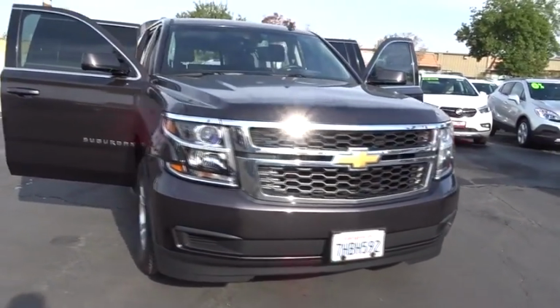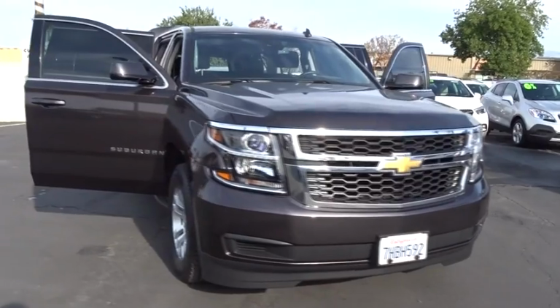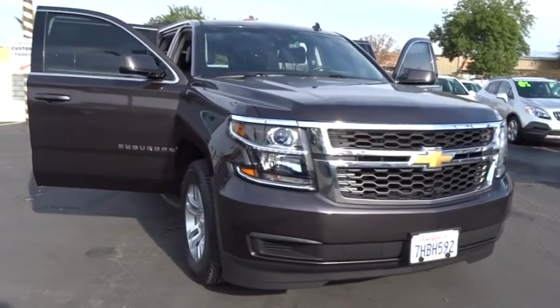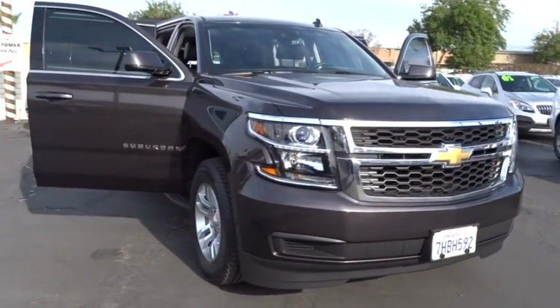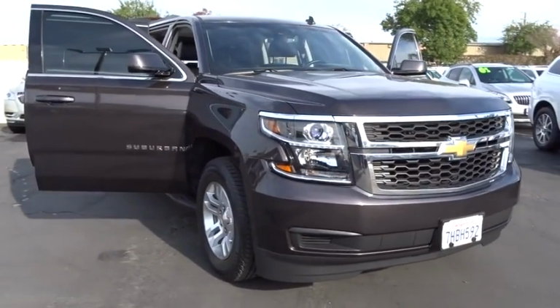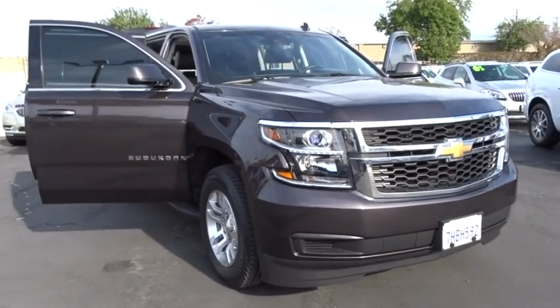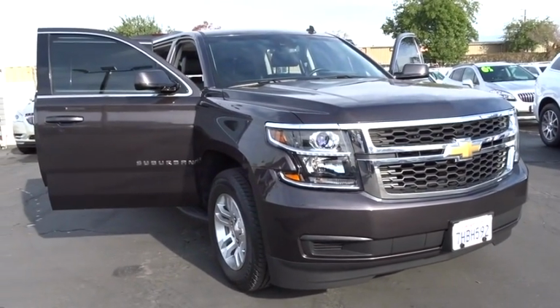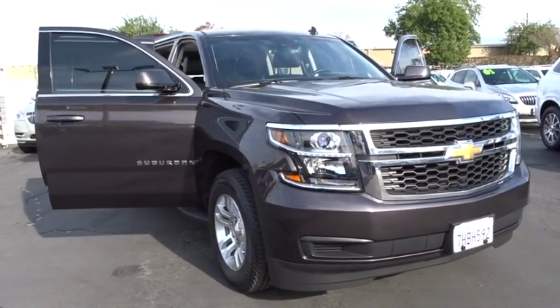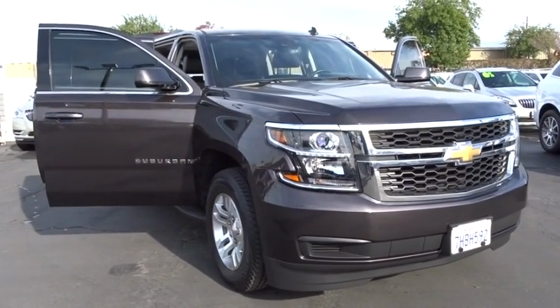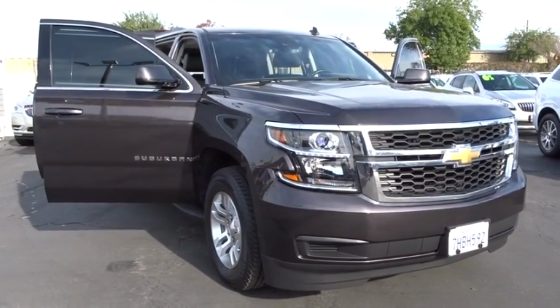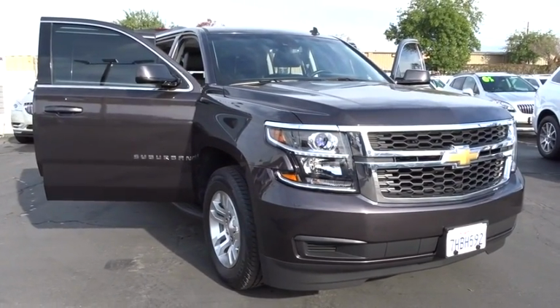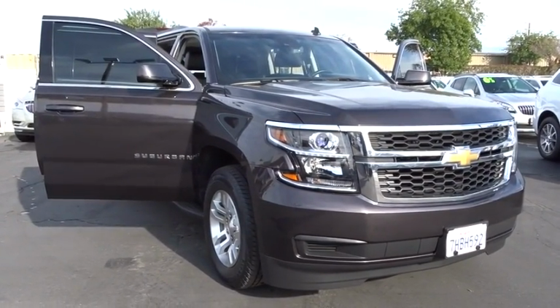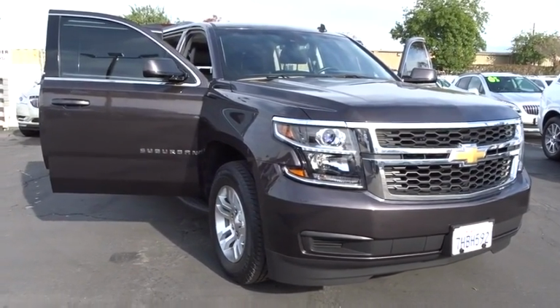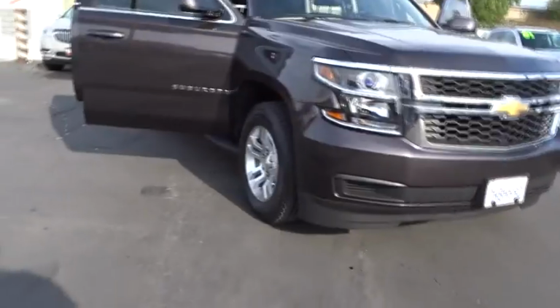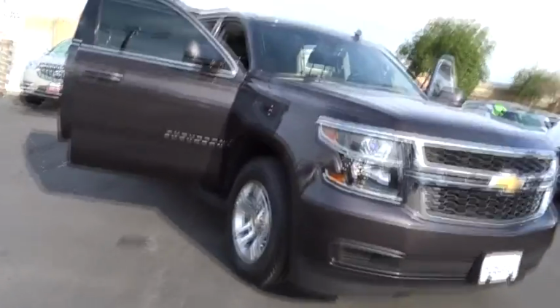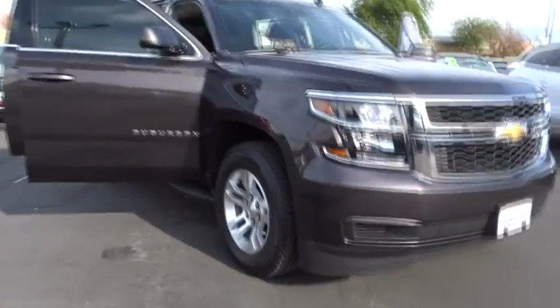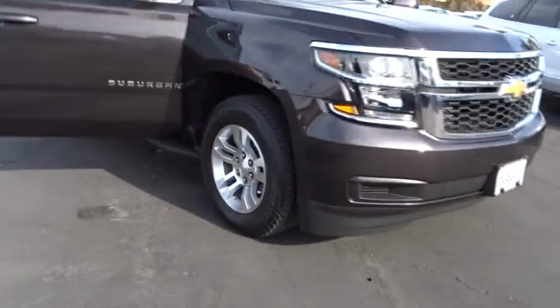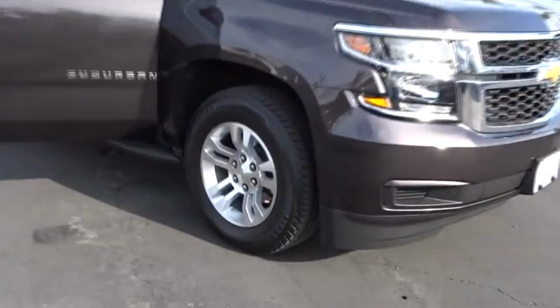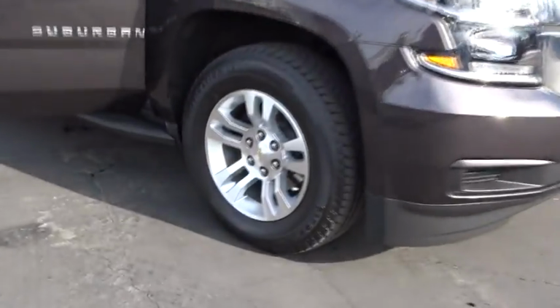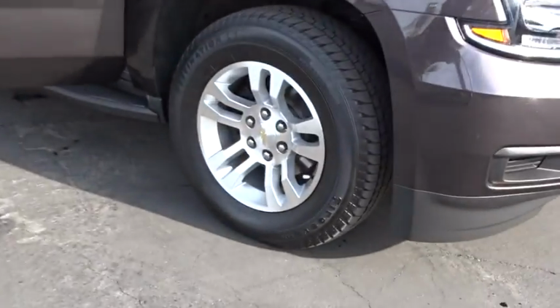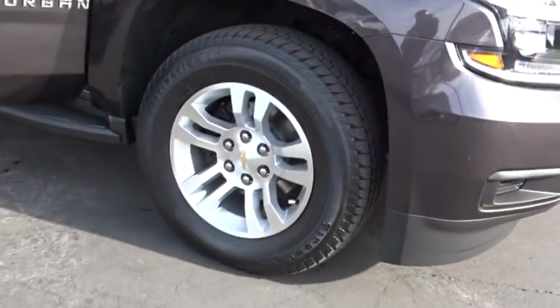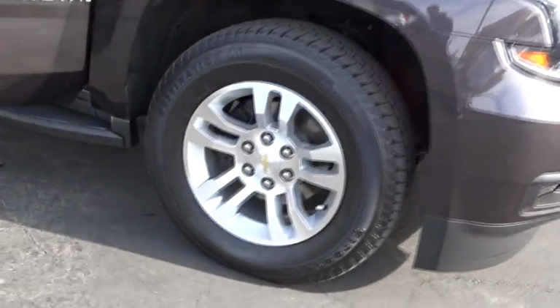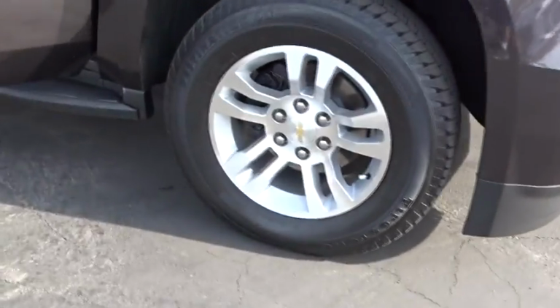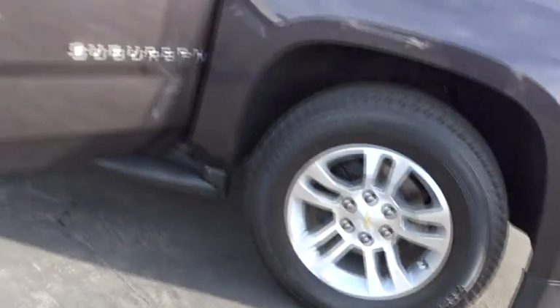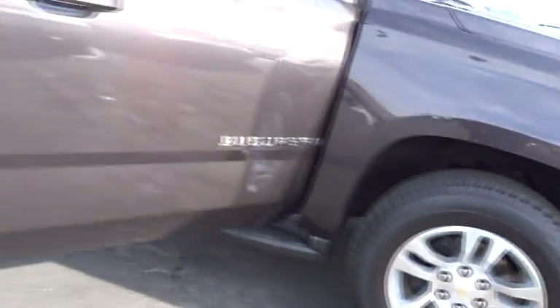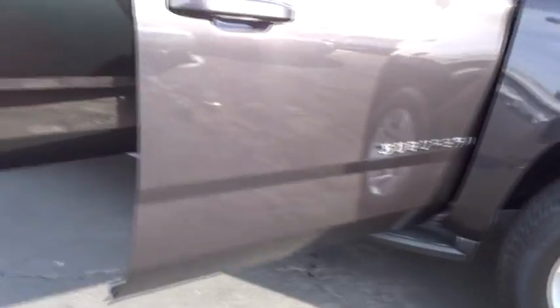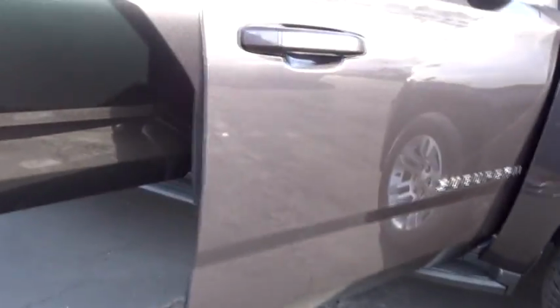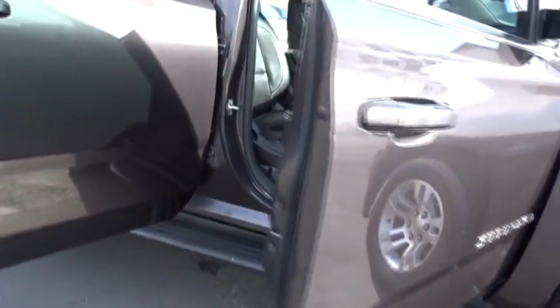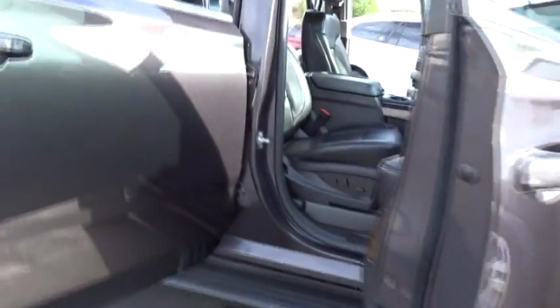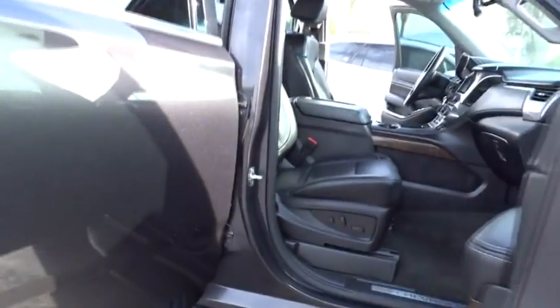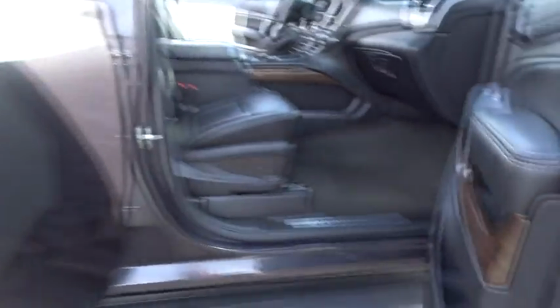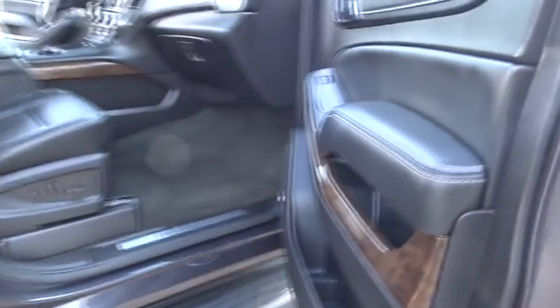This vehicle has less than 55,000 miles. Here are some of this vehicle's great options: power liftgate, traction control, anti-lock braking system, remote engine start, stability control, power passenger seat, and tow hitch.